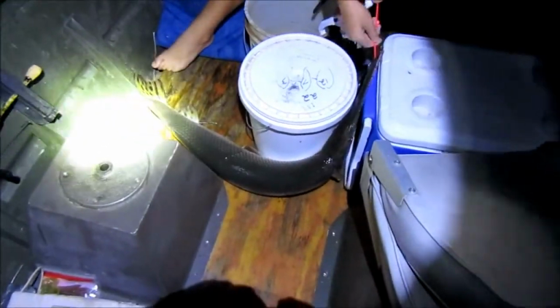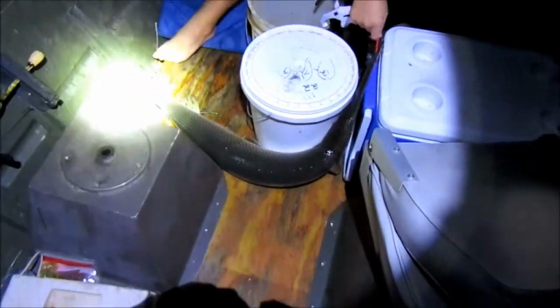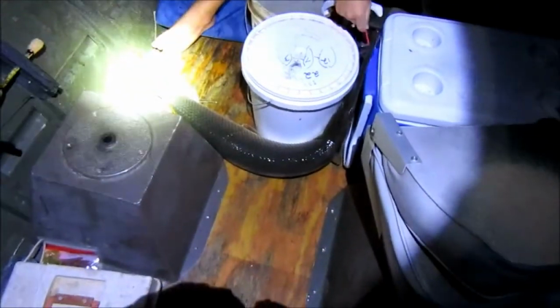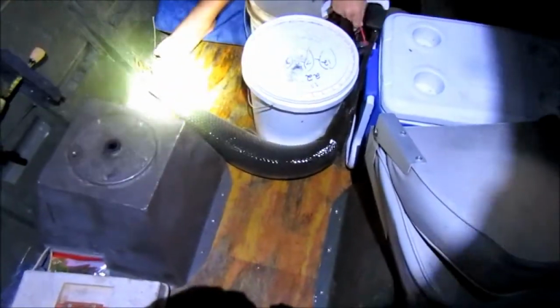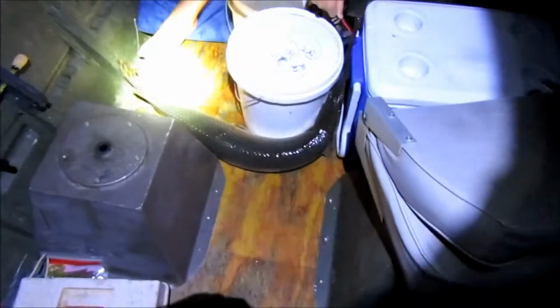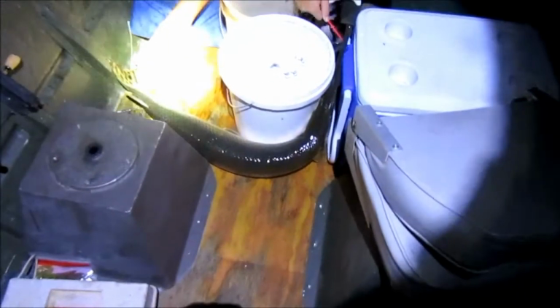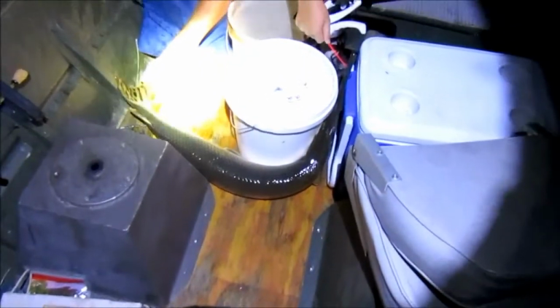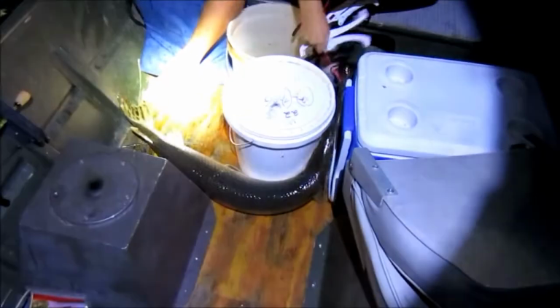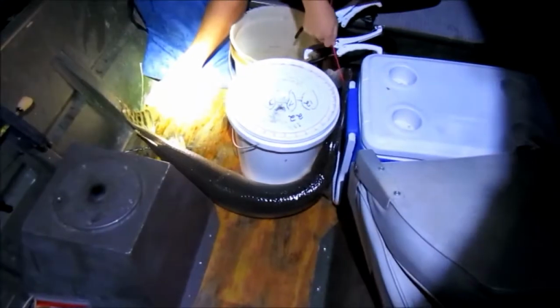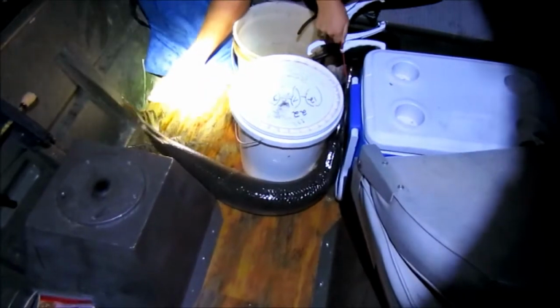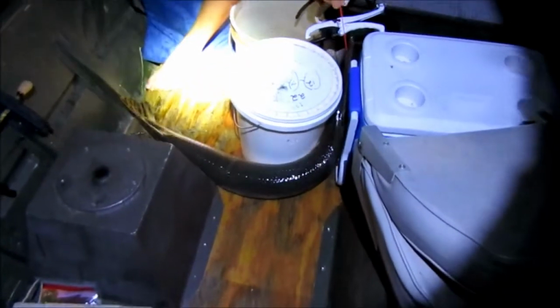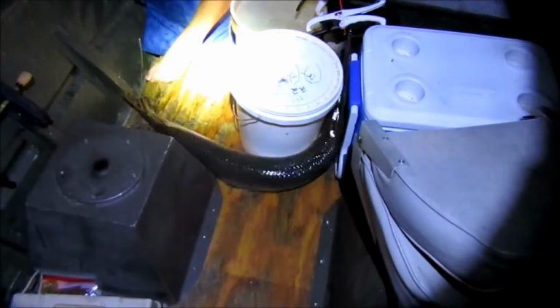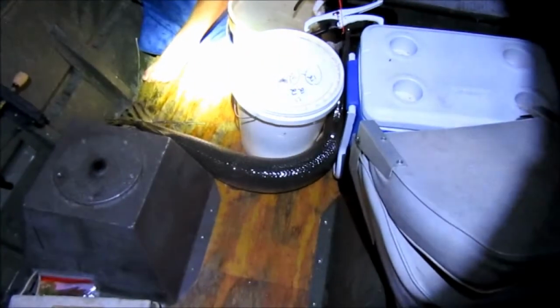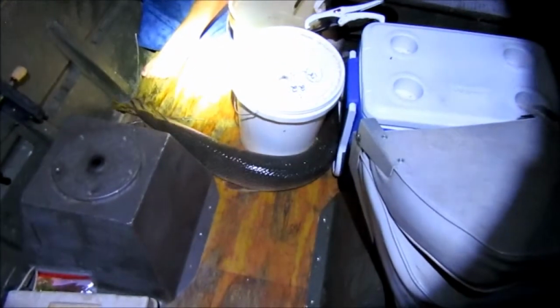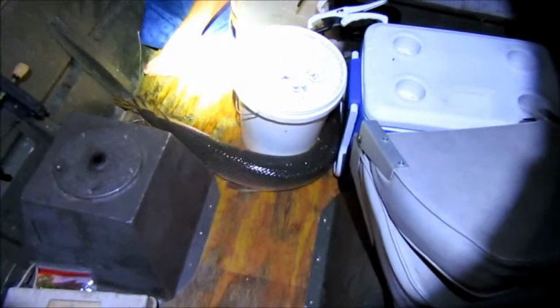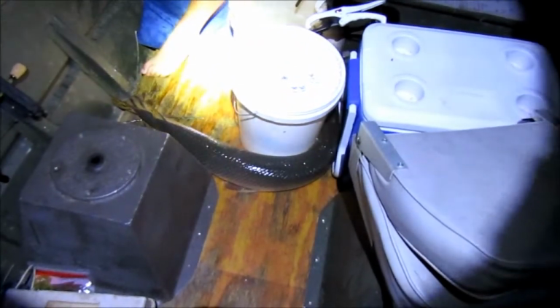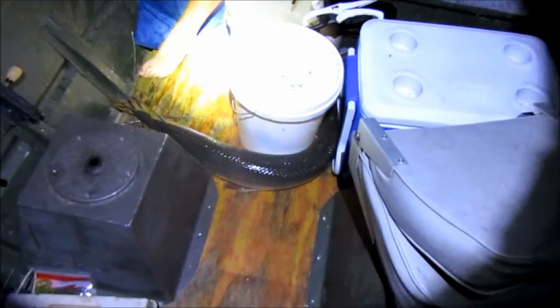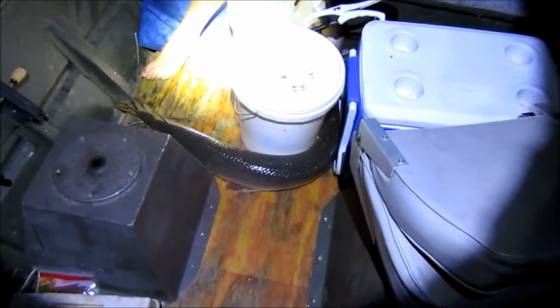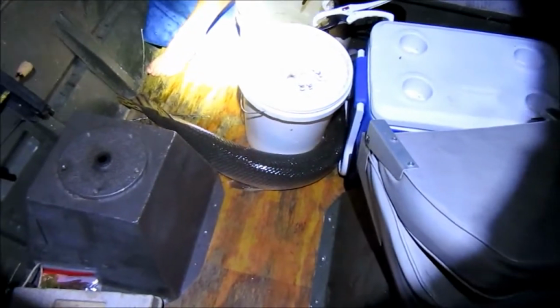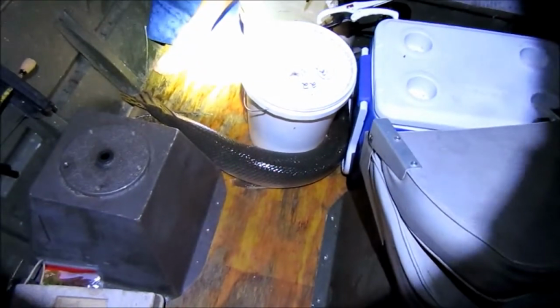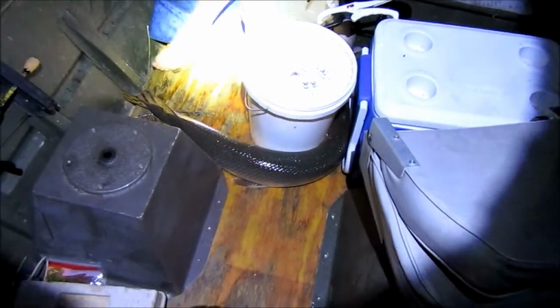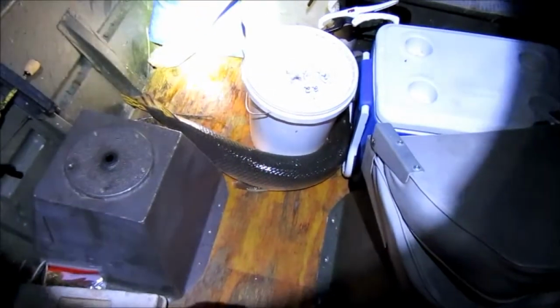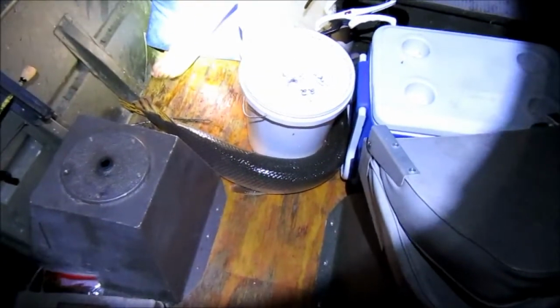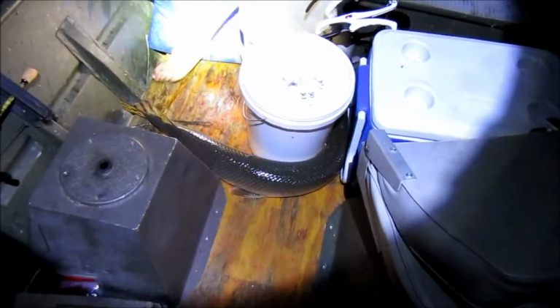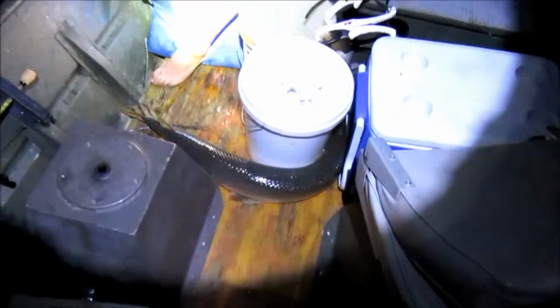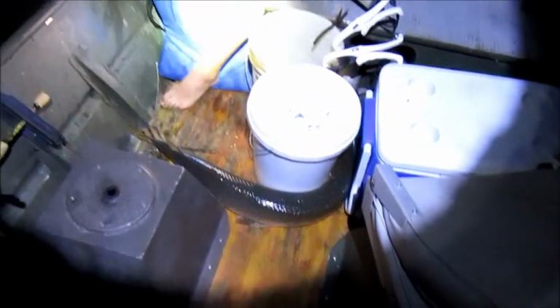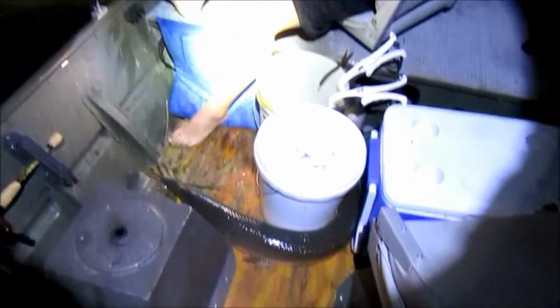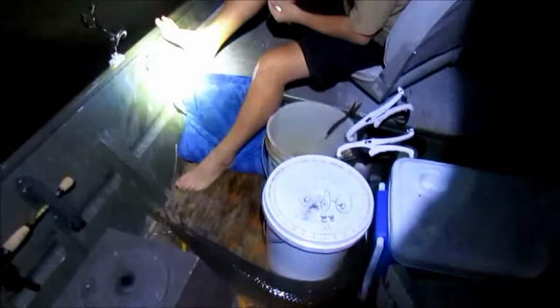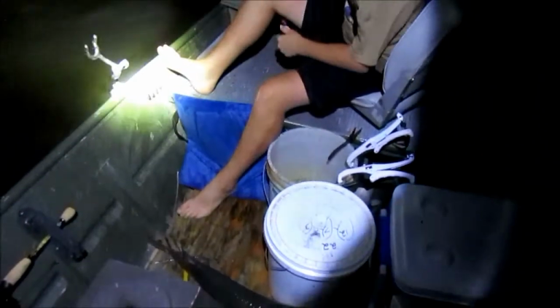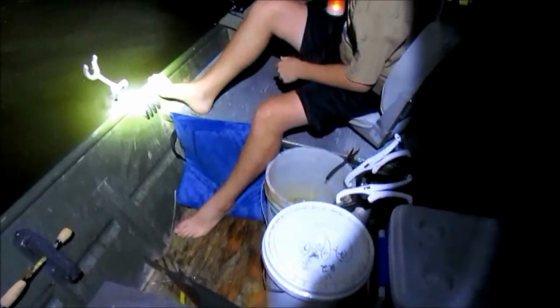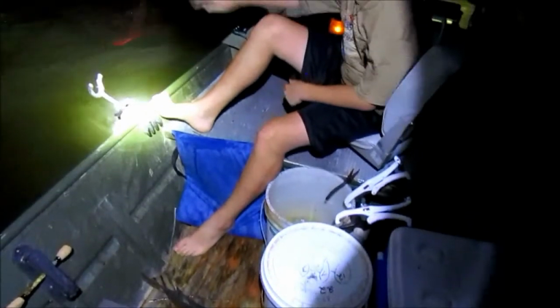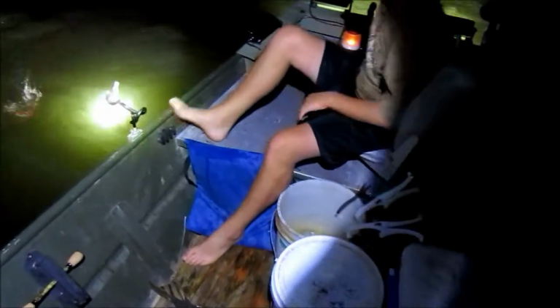The battery's about to die — the camera's about to die. Here we go. I'm keeping that son of a gun, because gar are good to eat. I don't care what people tell you, they're good to eat.